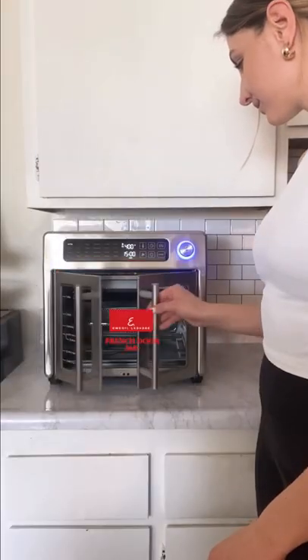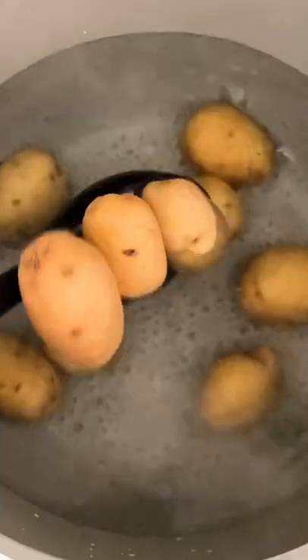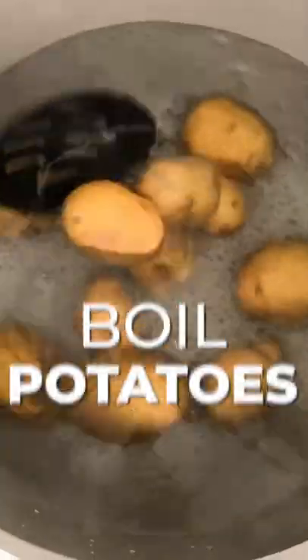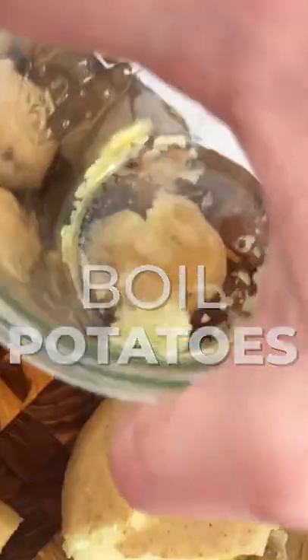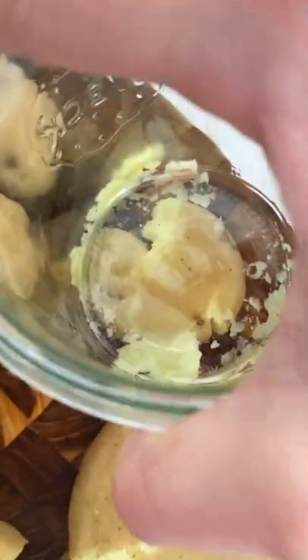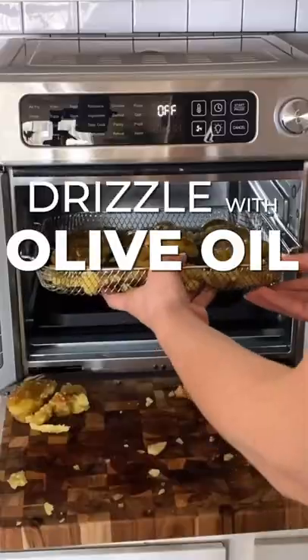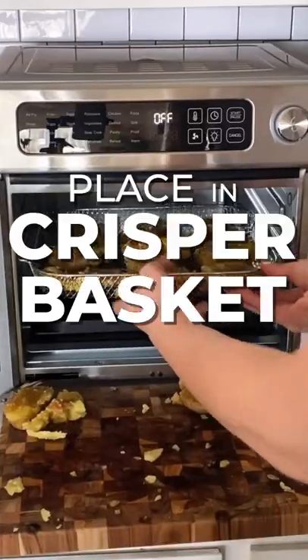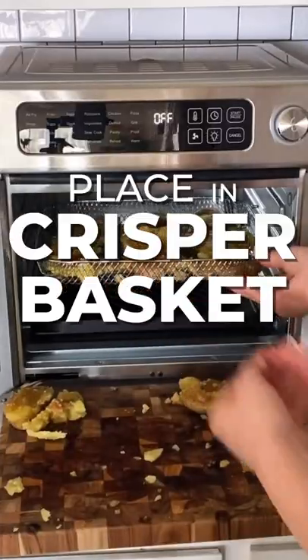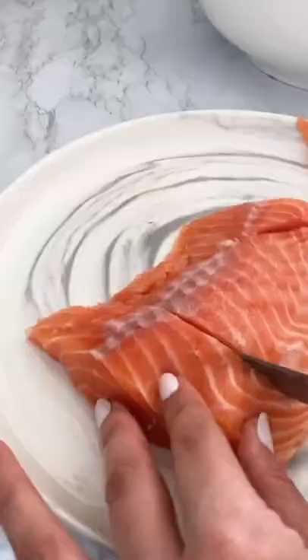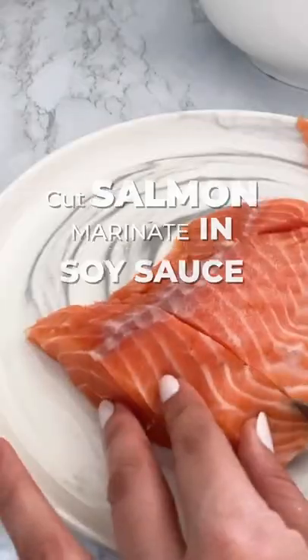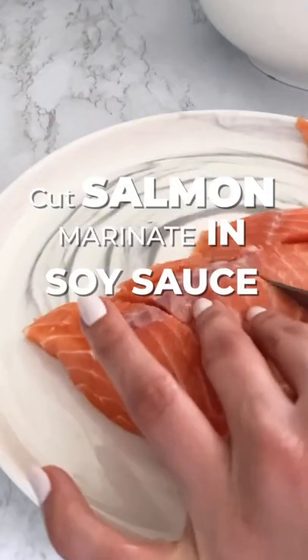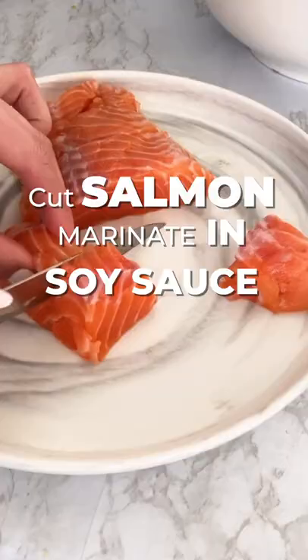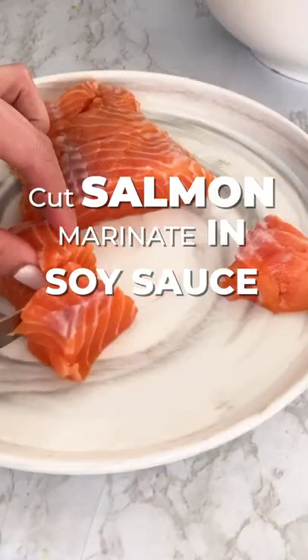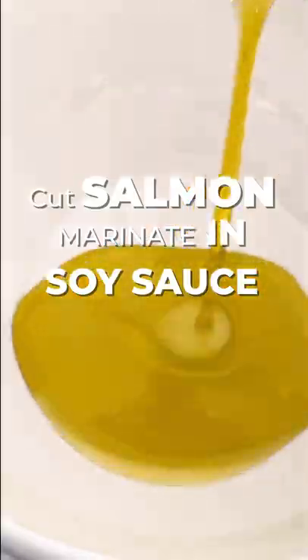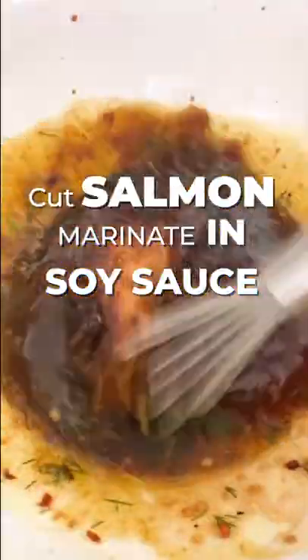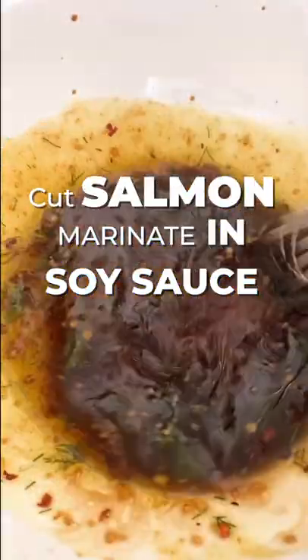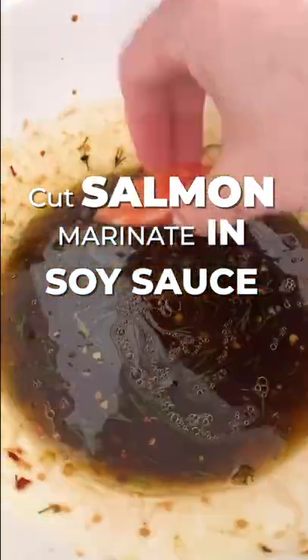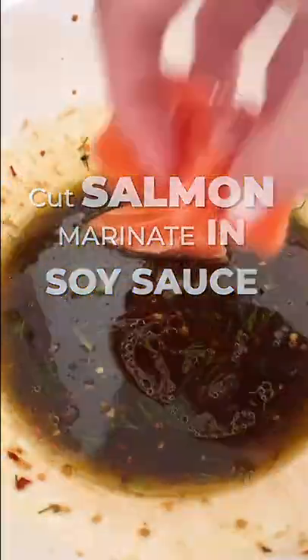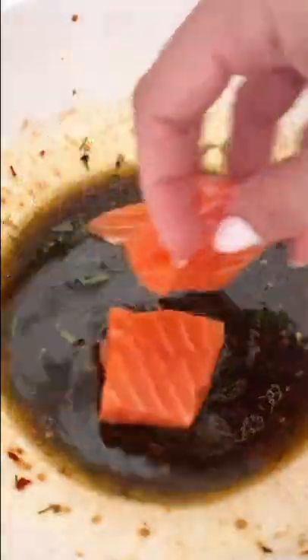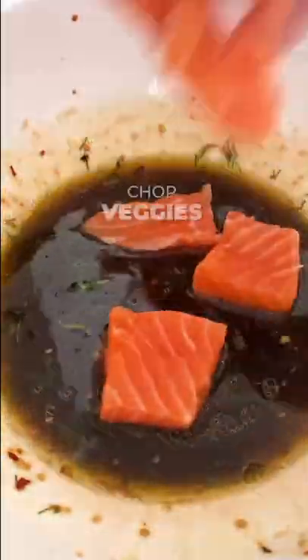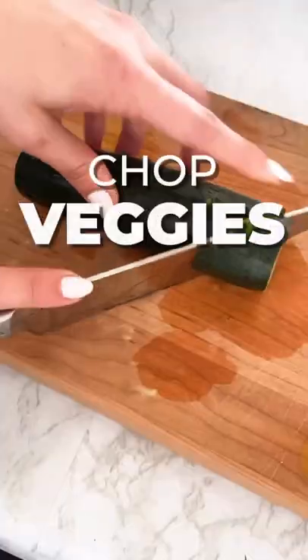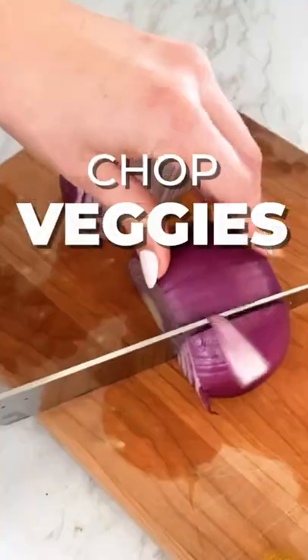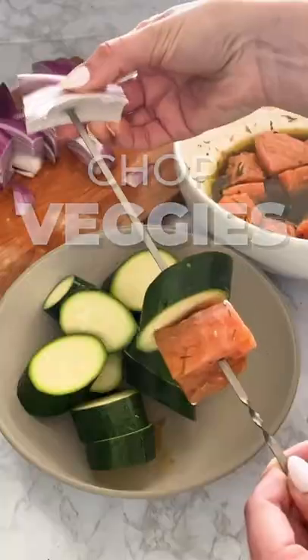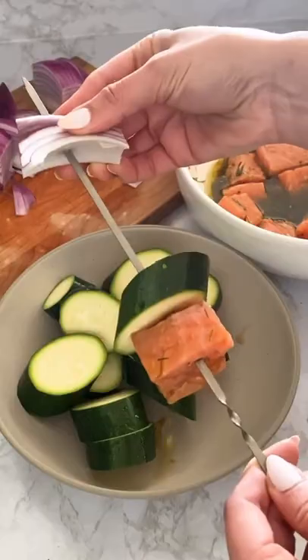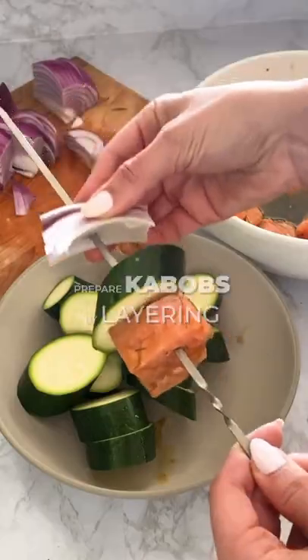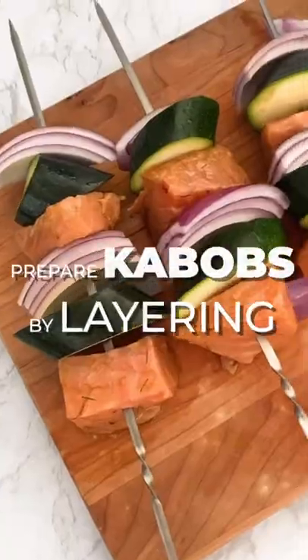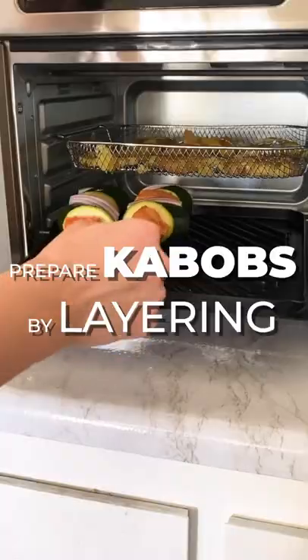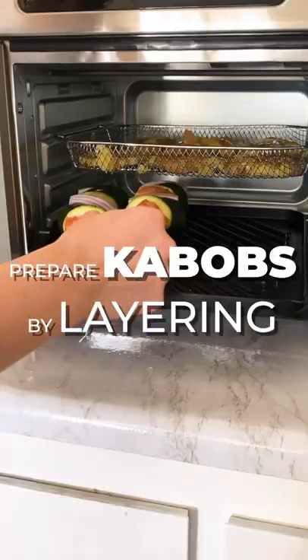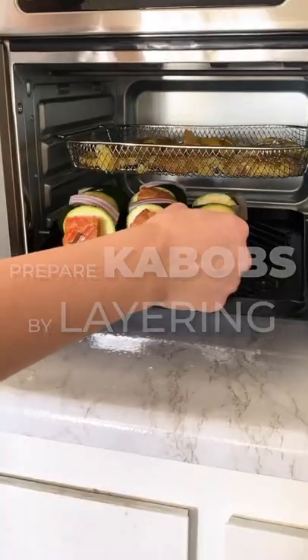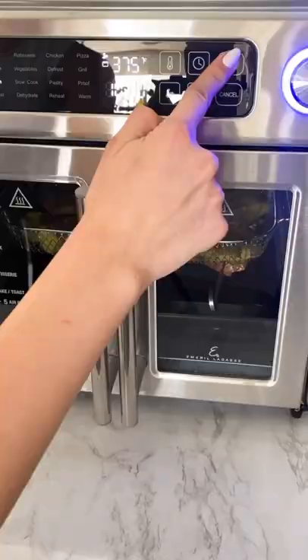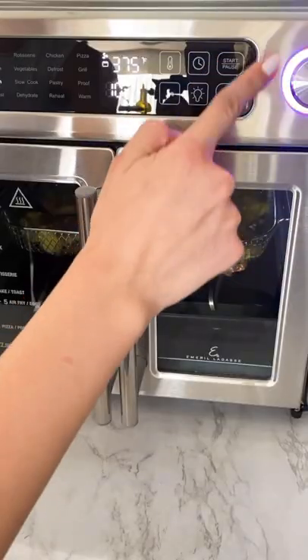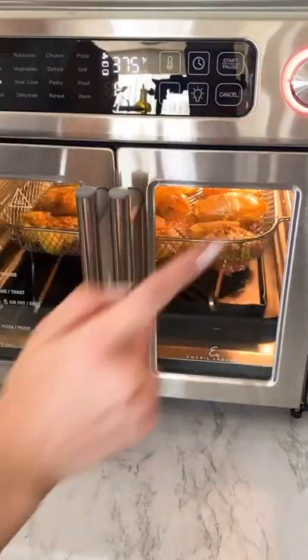First, boil some potatoes and smash them with a large glass. Next, cut some salmon into one-inch cubes and marinate them in soy sauce. In the meantime, chop your veggies and prepare the kebabs by layering with the salmon, zucchini, and red onion.